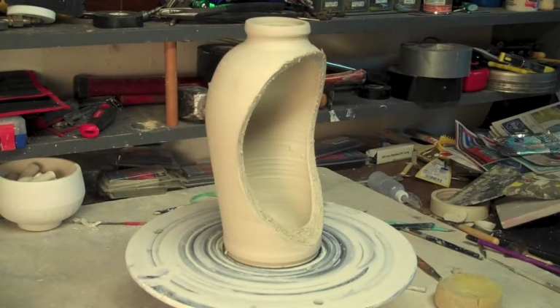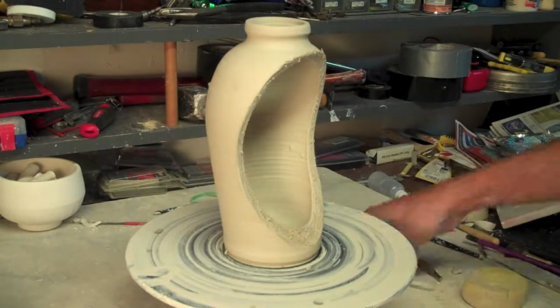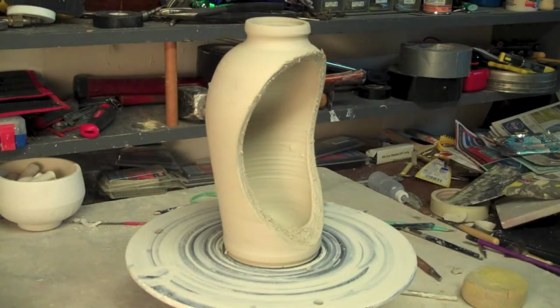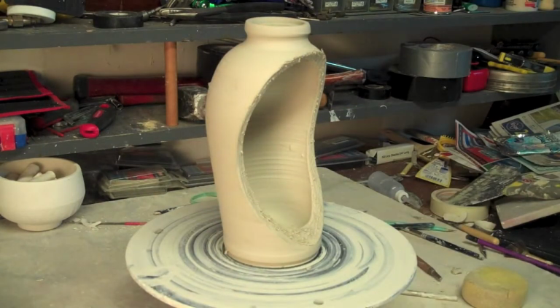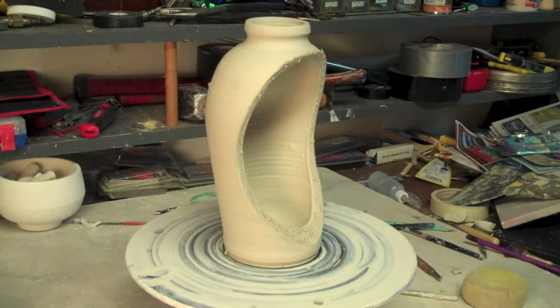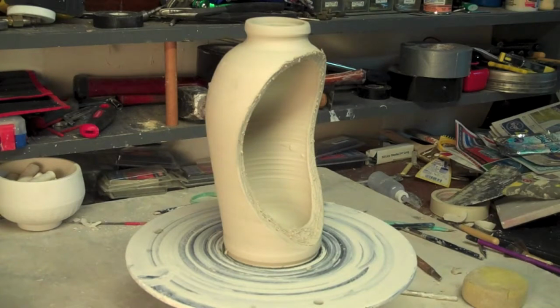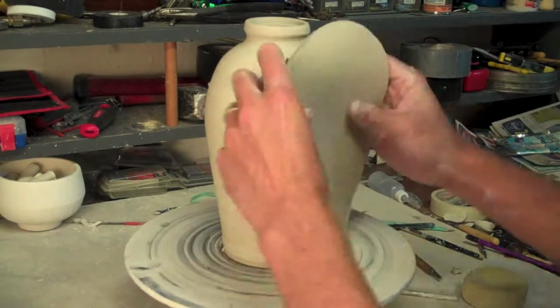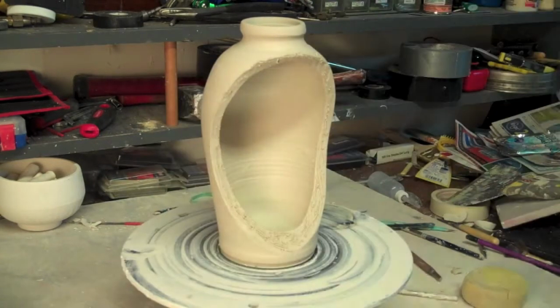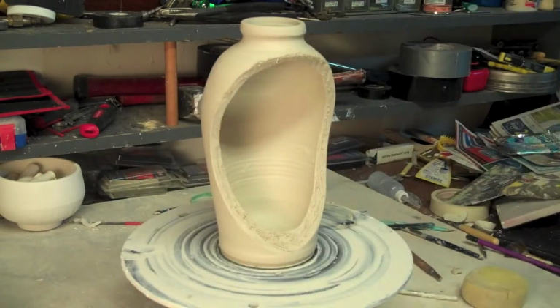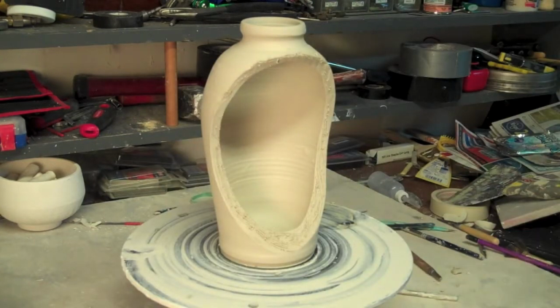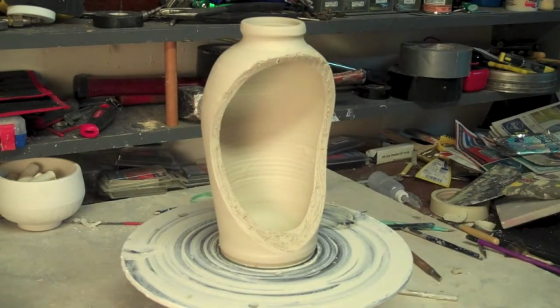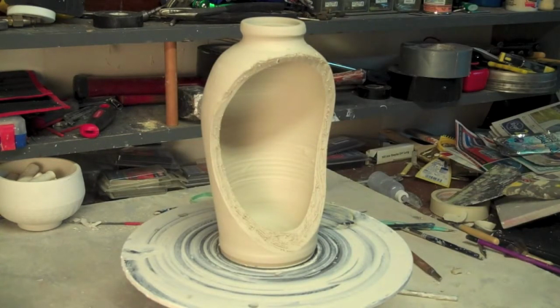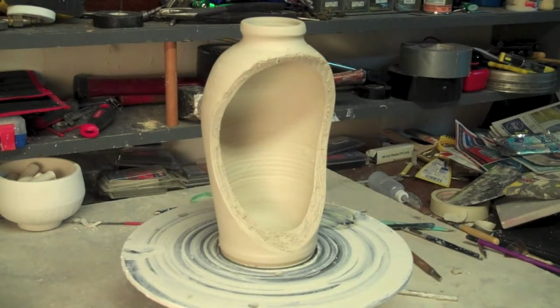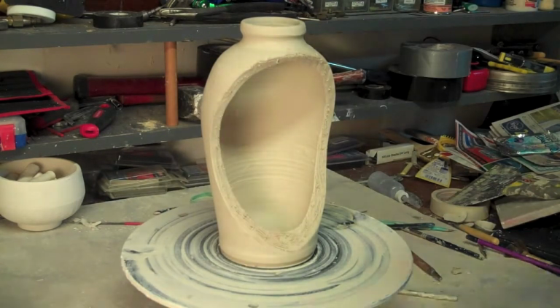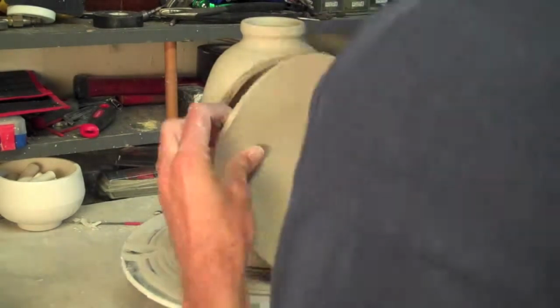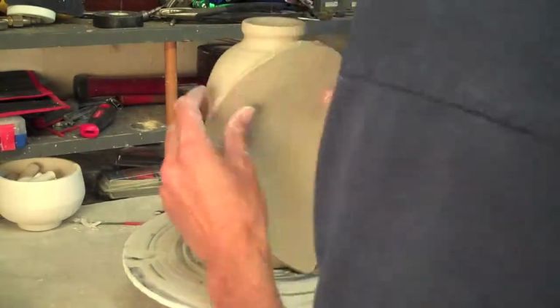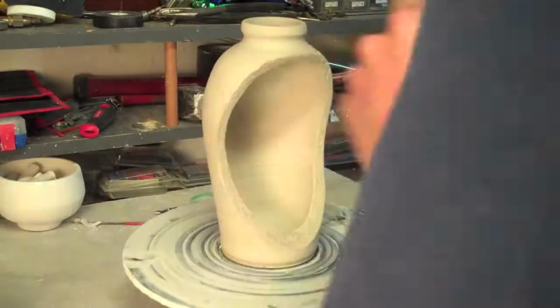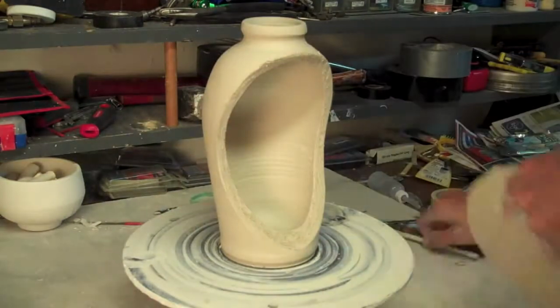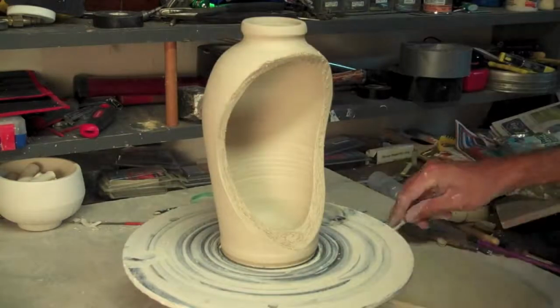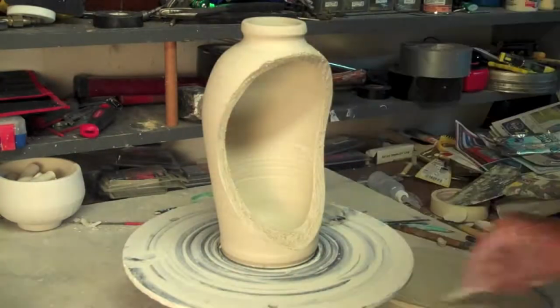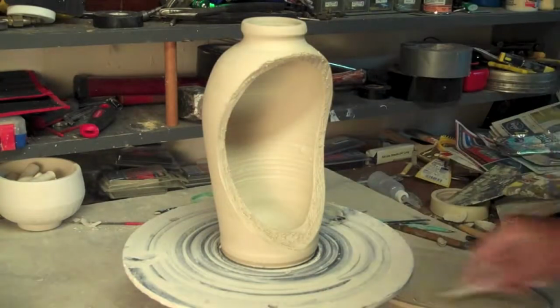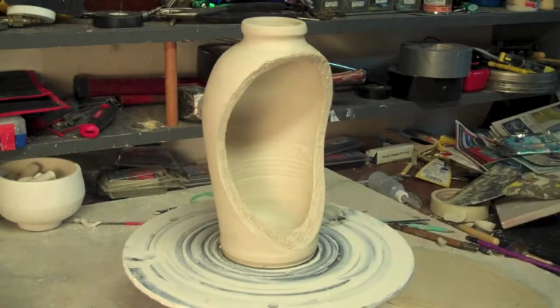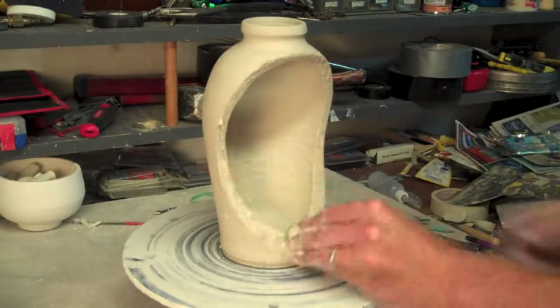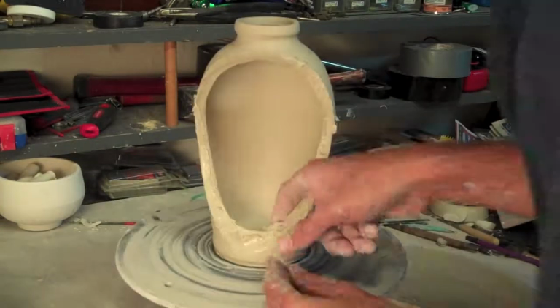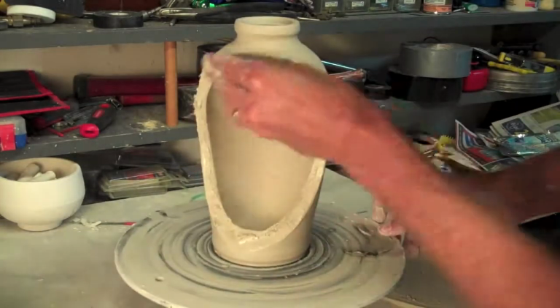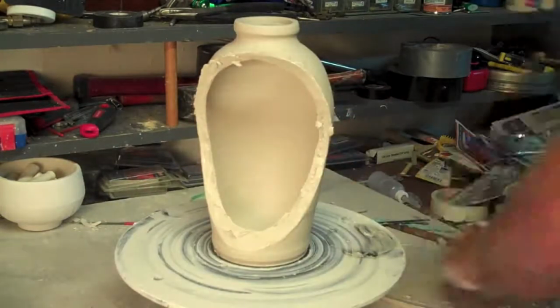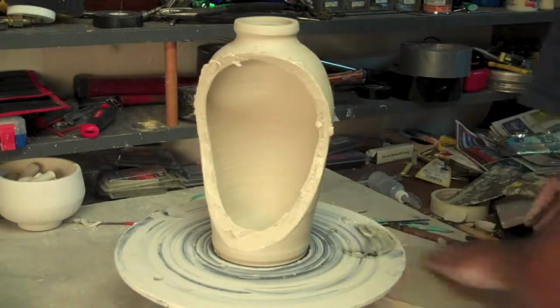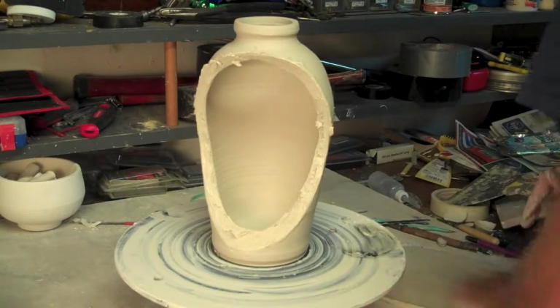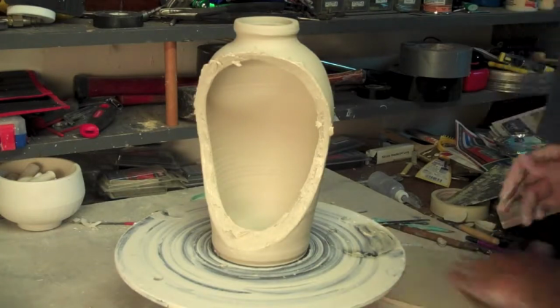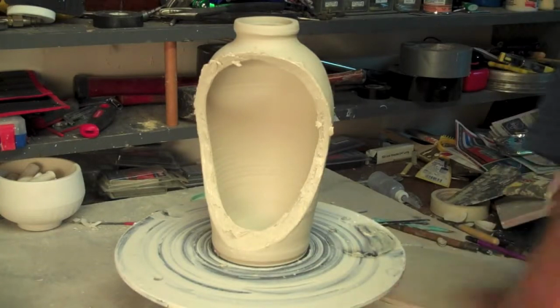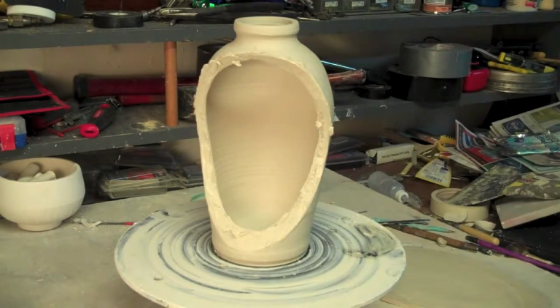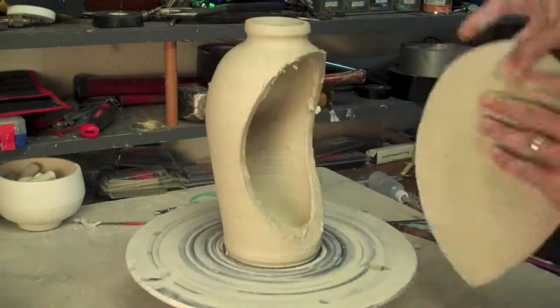You want your slab to be somewhat leather-hard. If it's too flimsy, it won't hold up. So I've let this slab dry out for a while. Come back in here, slip and score both sides, make a good strong connection, and then put it on.